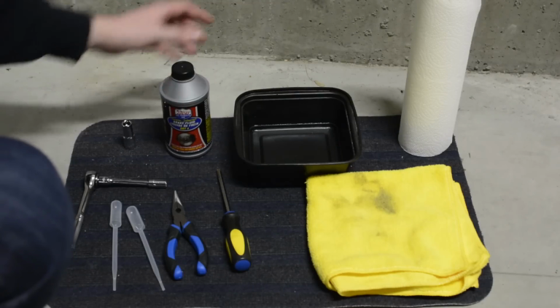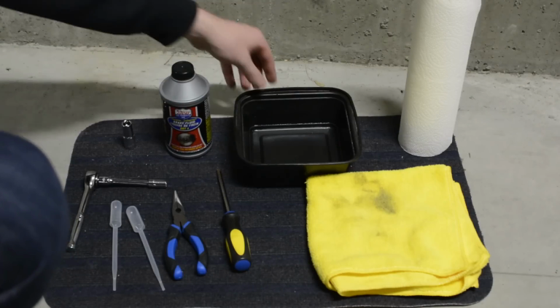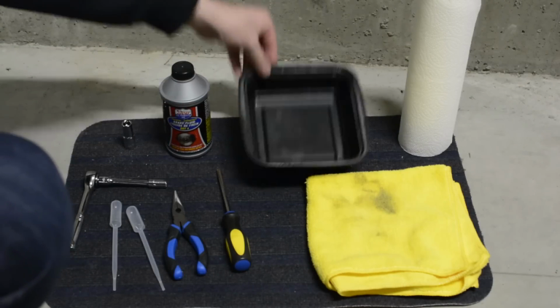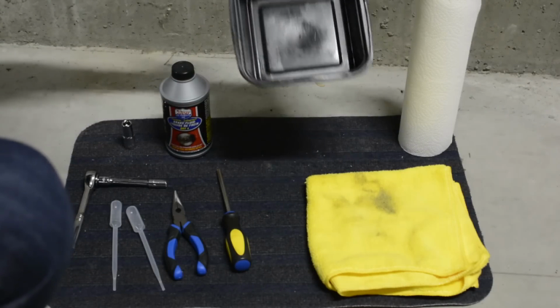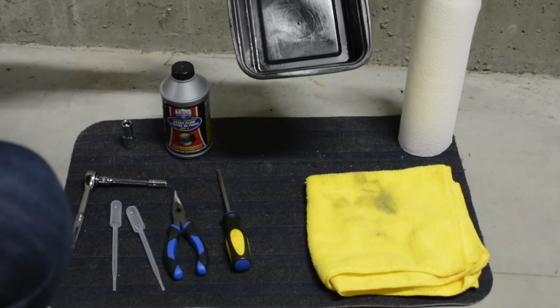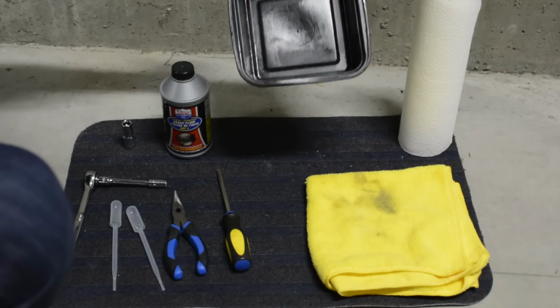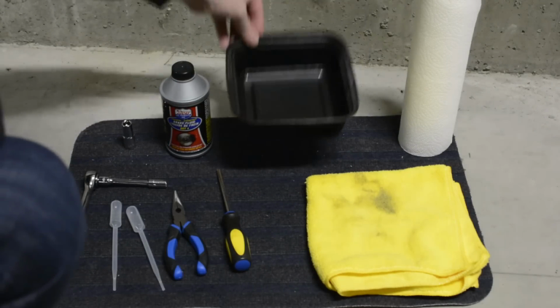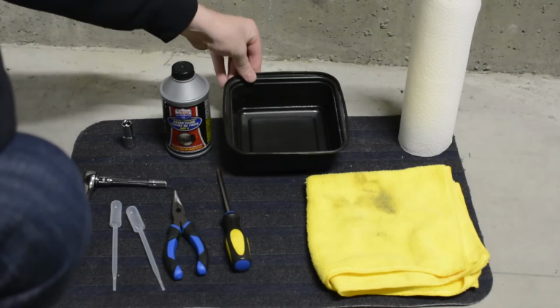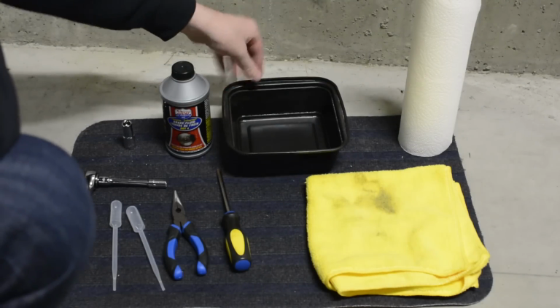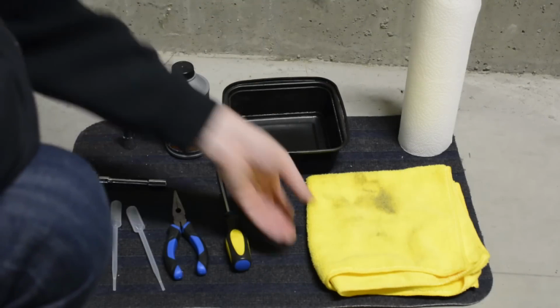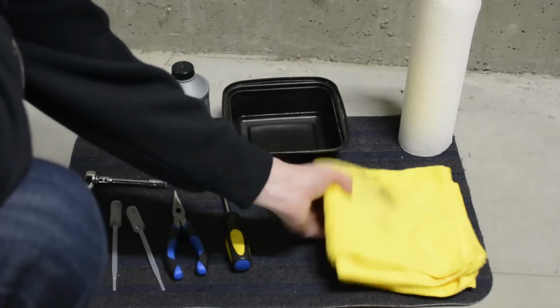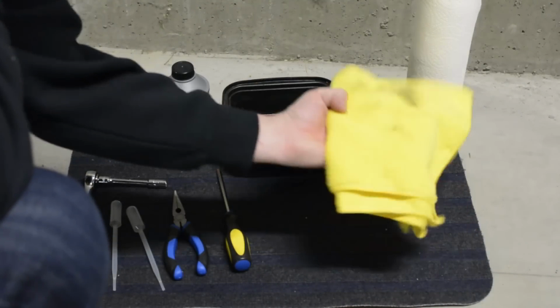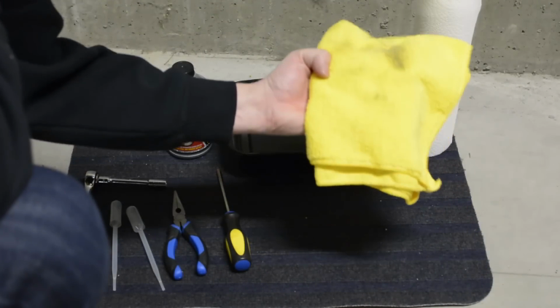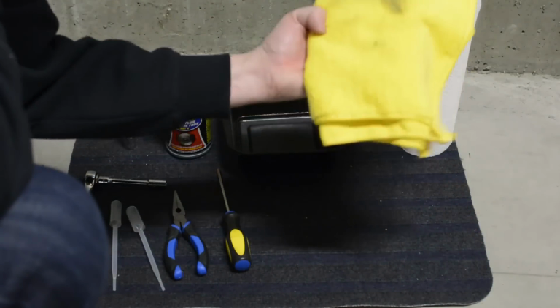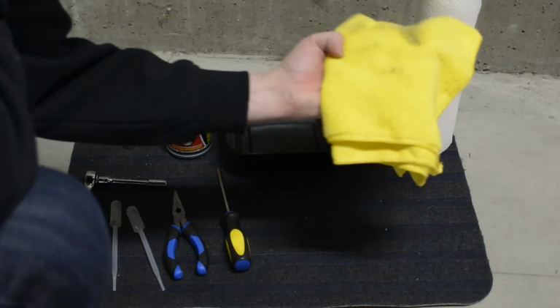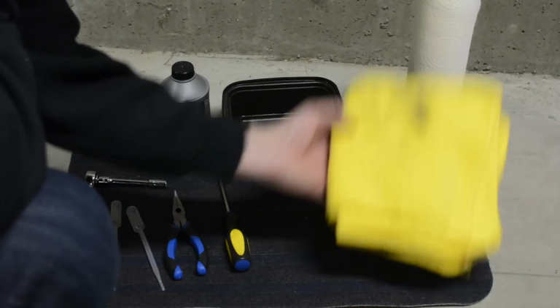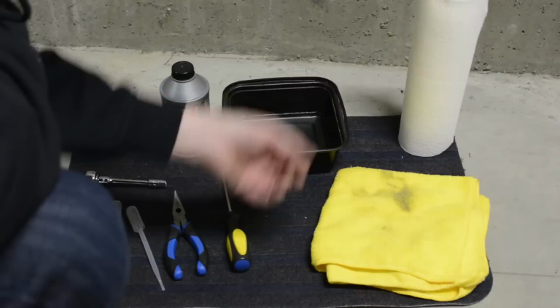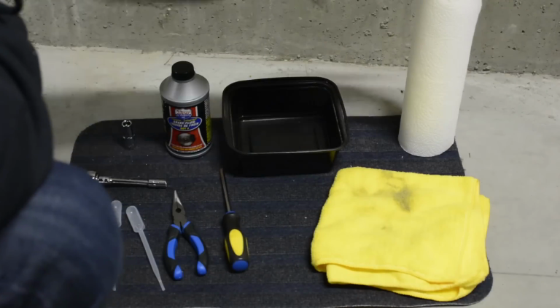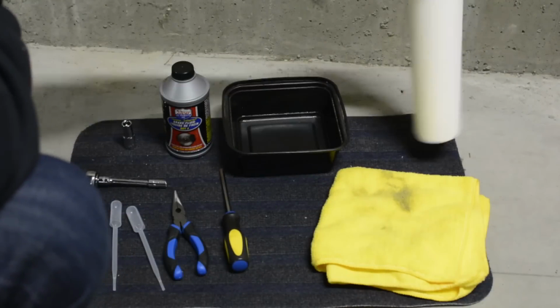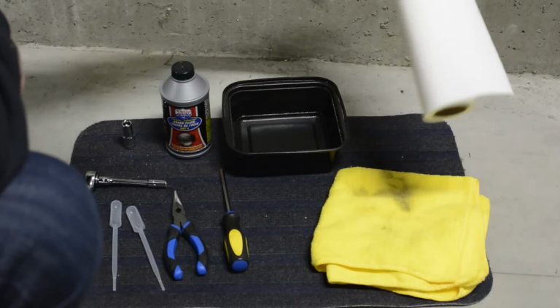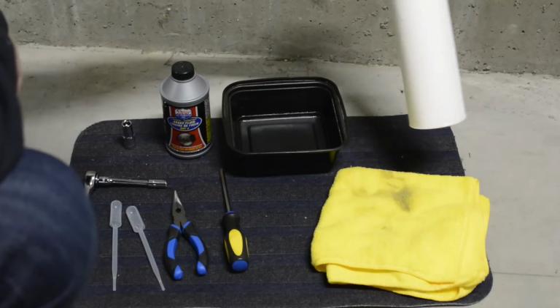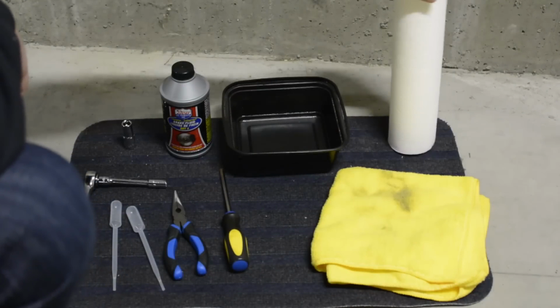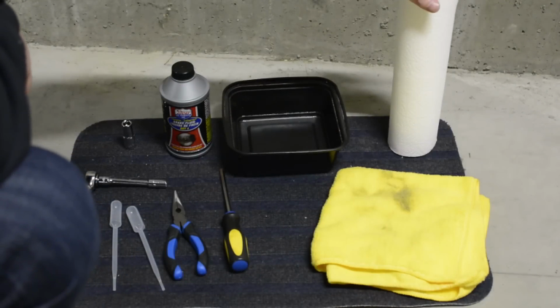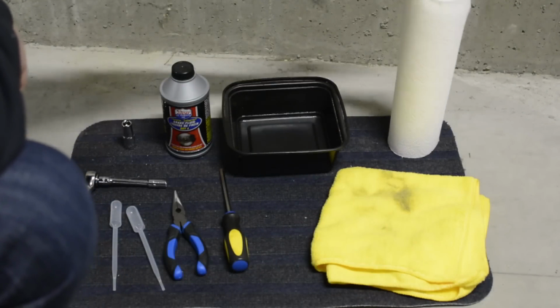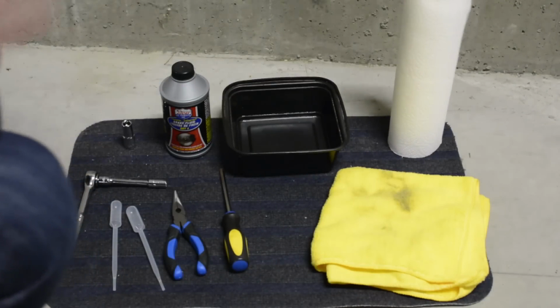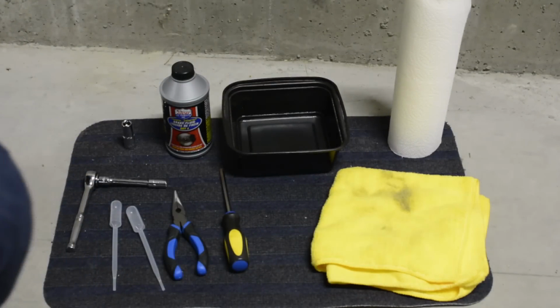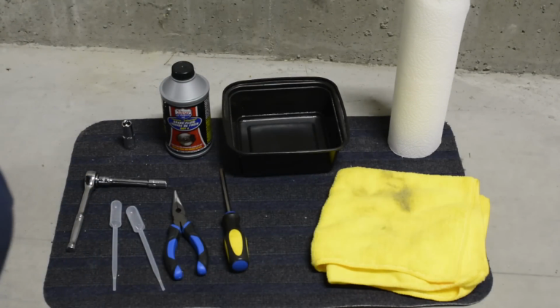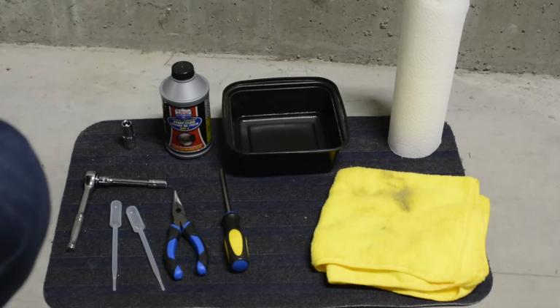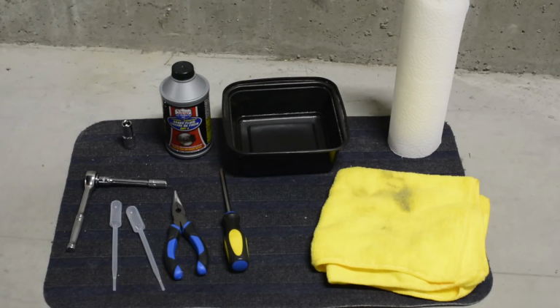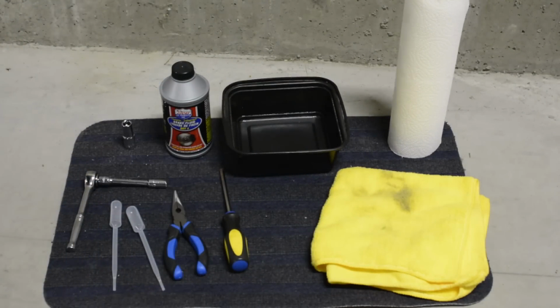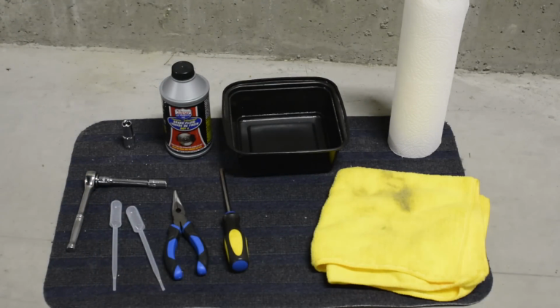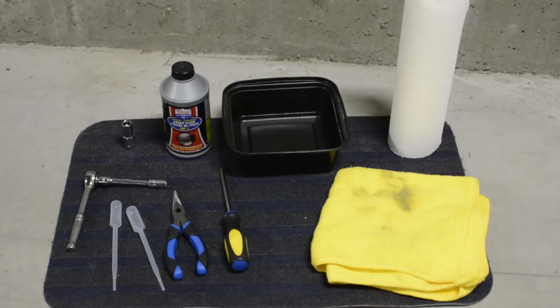You'll also need a container to empty the old reservoirs into, a cloth to catch any drips or spills, and a roll of paper towel handy just in case you get brake fluid anywhere you don't mean to.